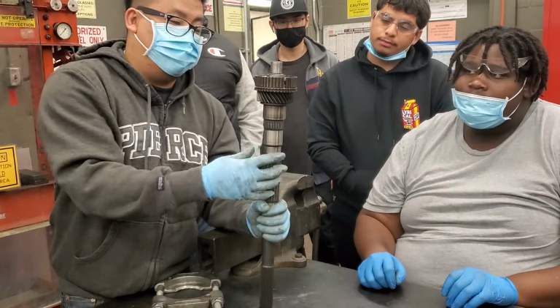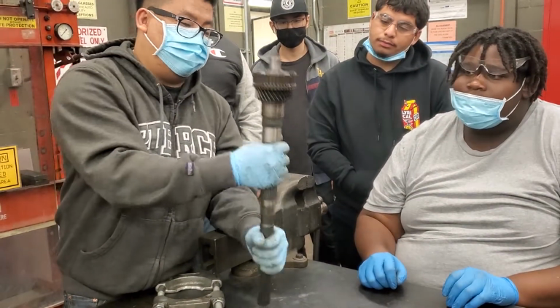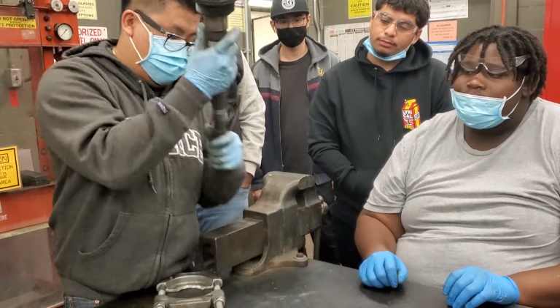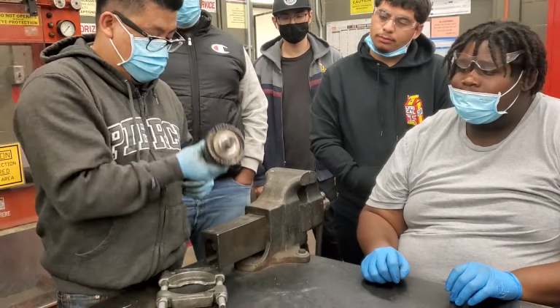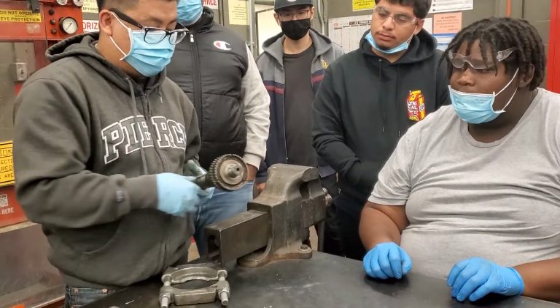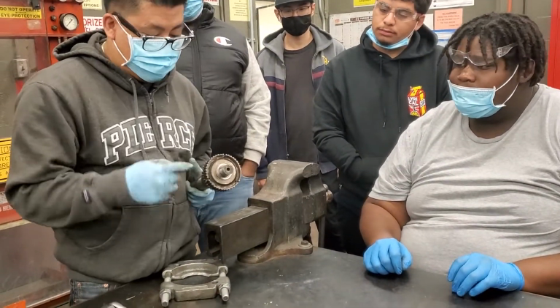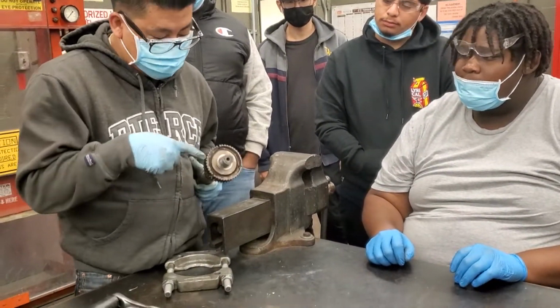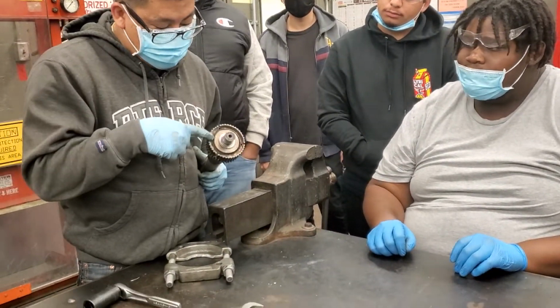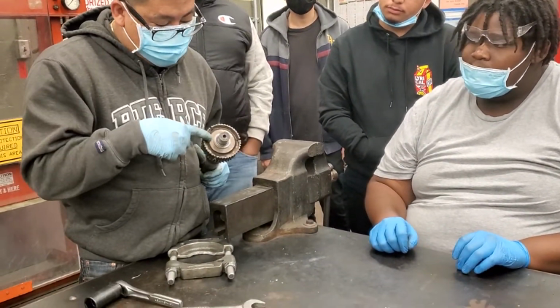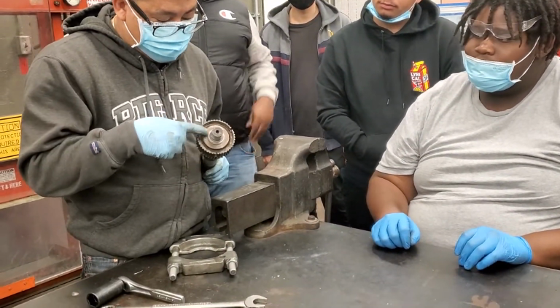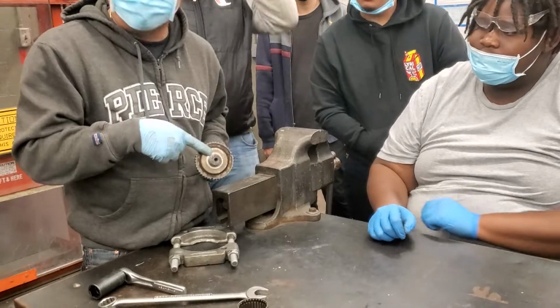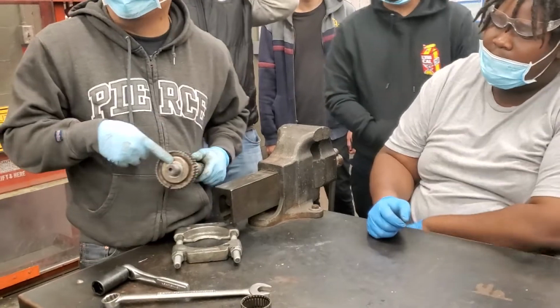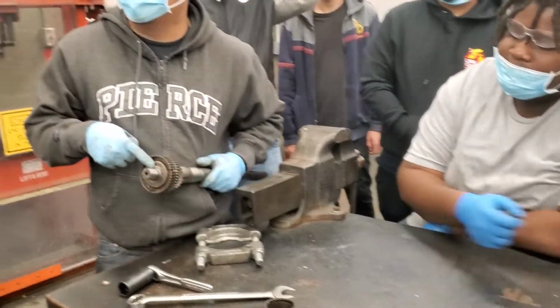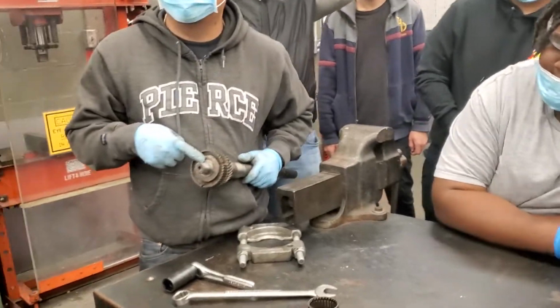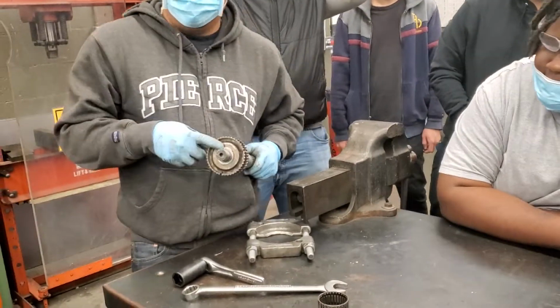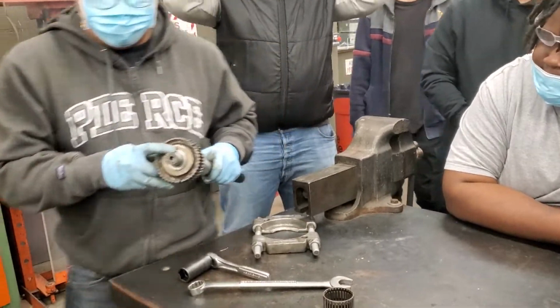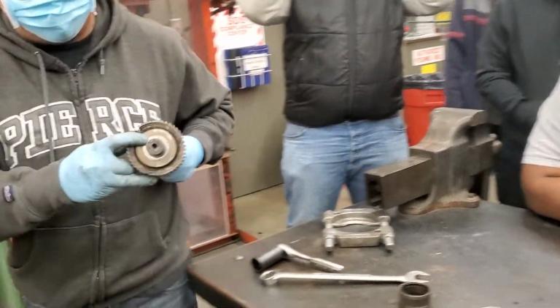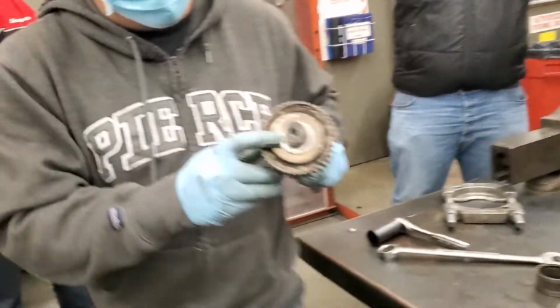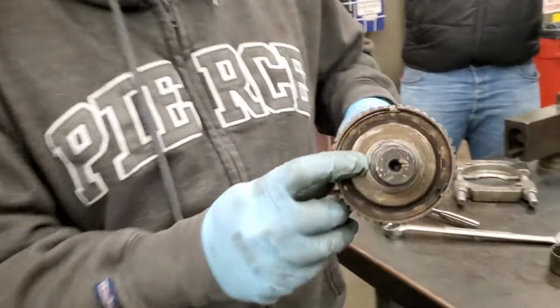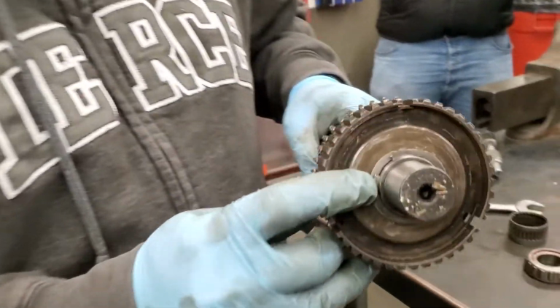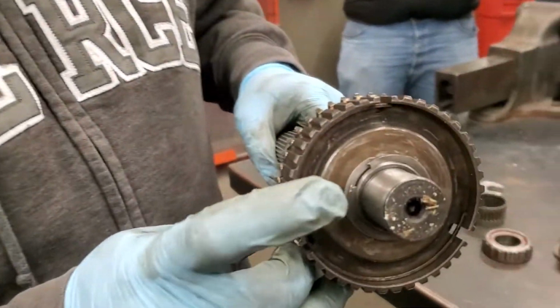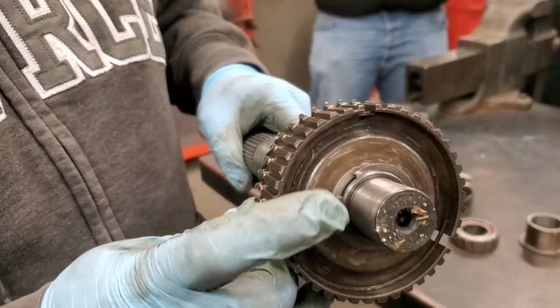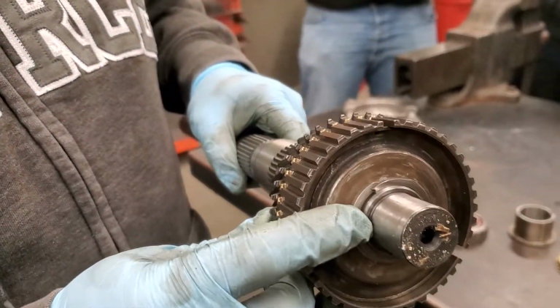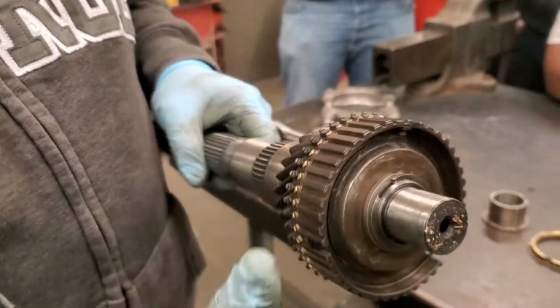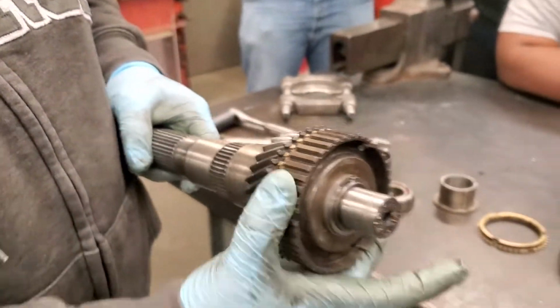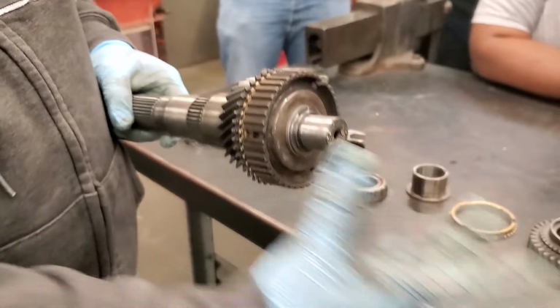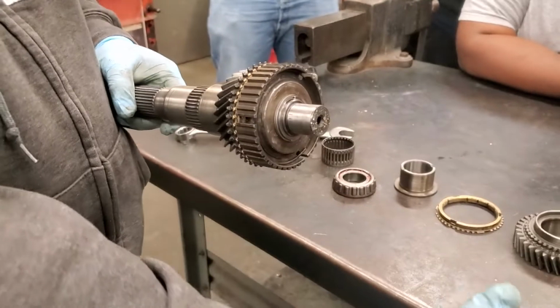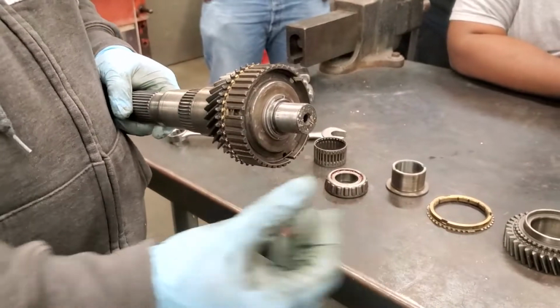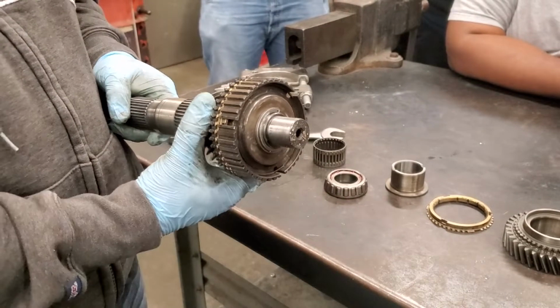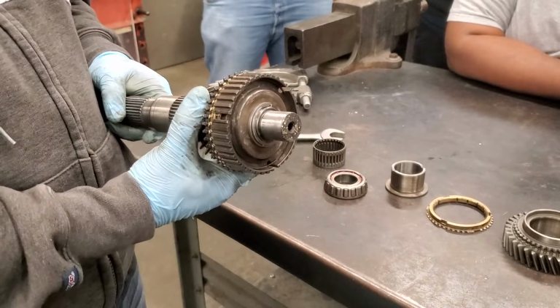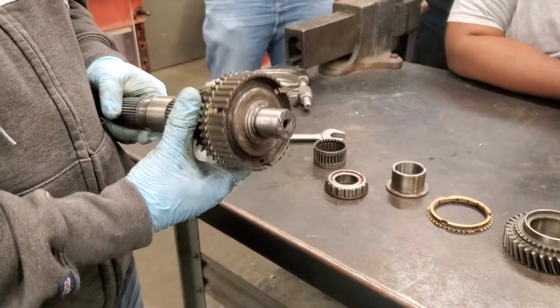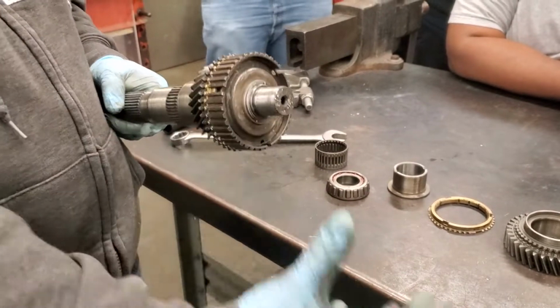And this one requires removal of the snap ring — this snap ring right here. You got to remove that, and then this hub comes off, and then this gear comes off.